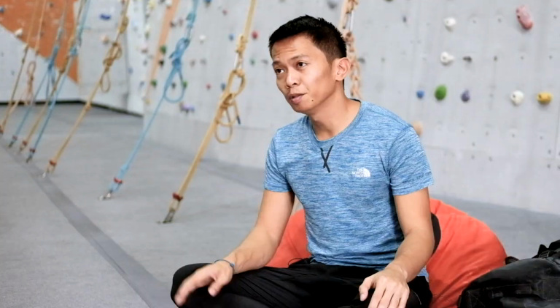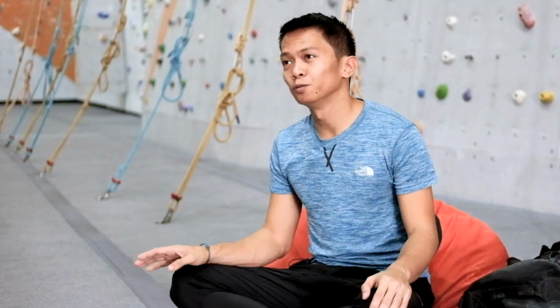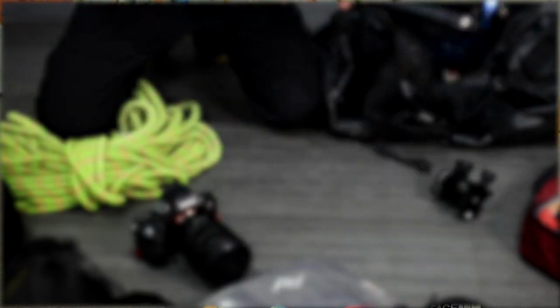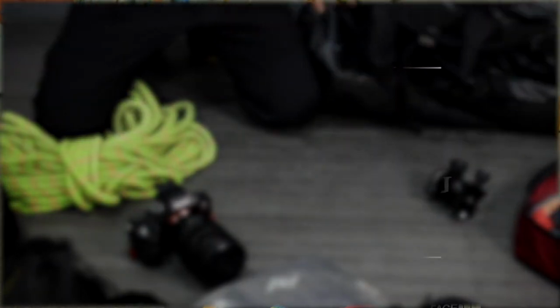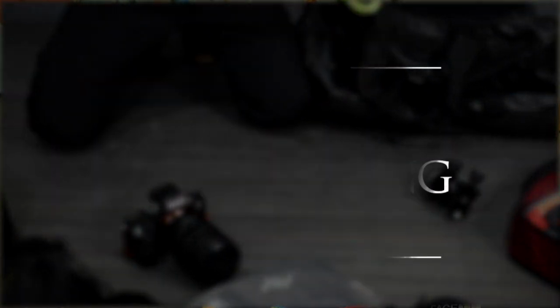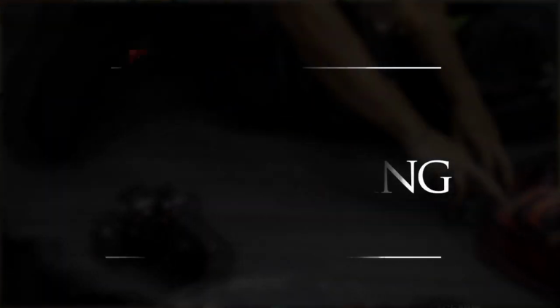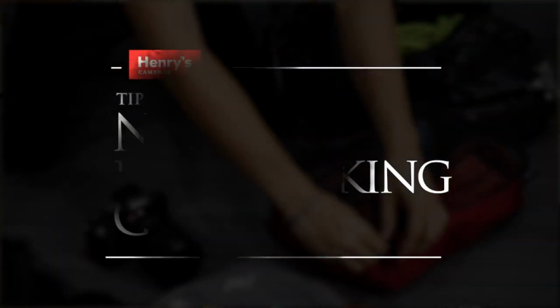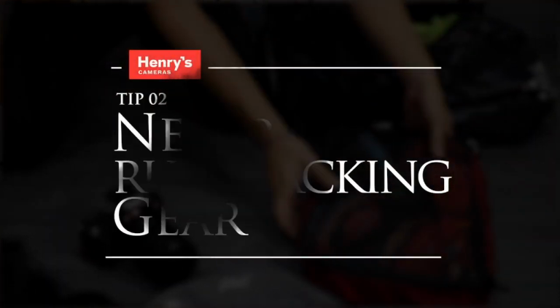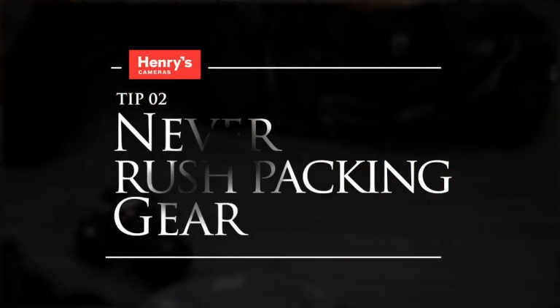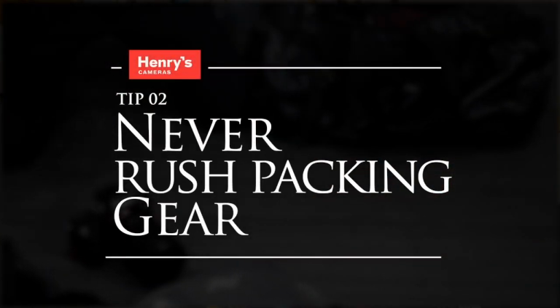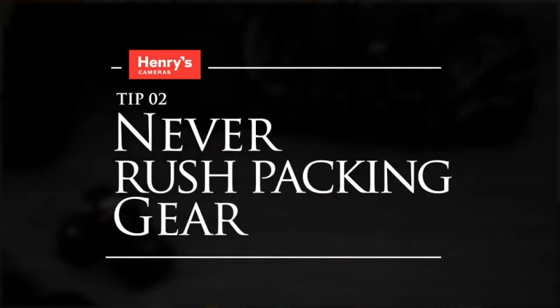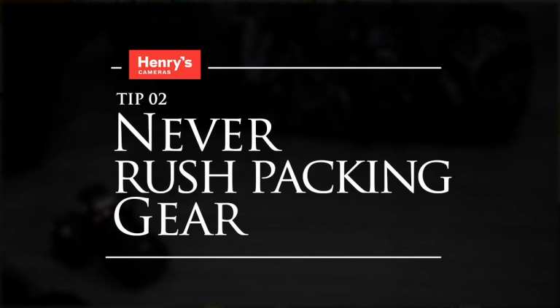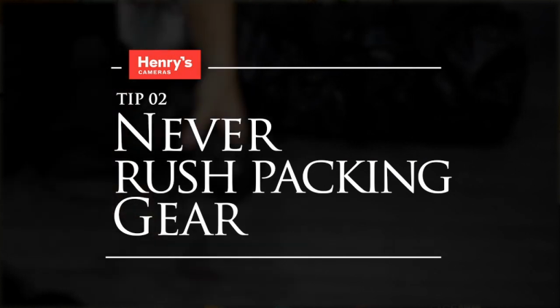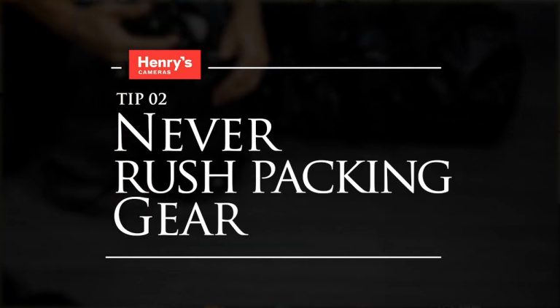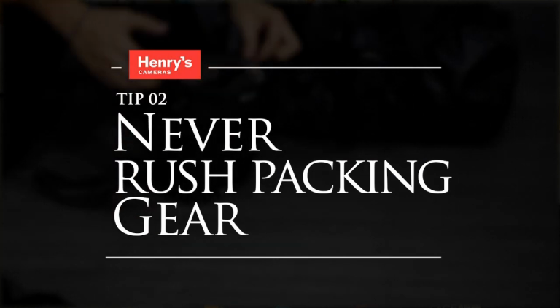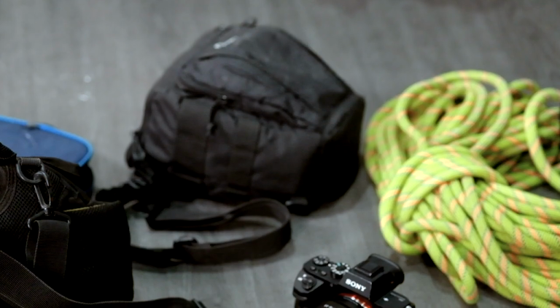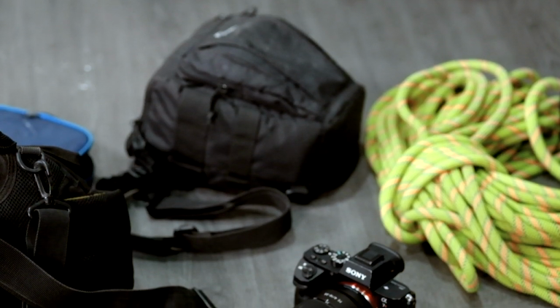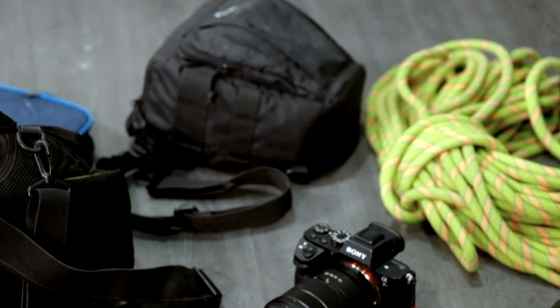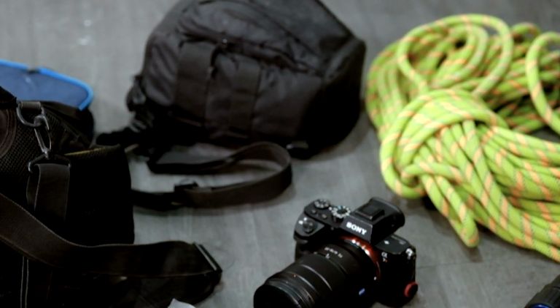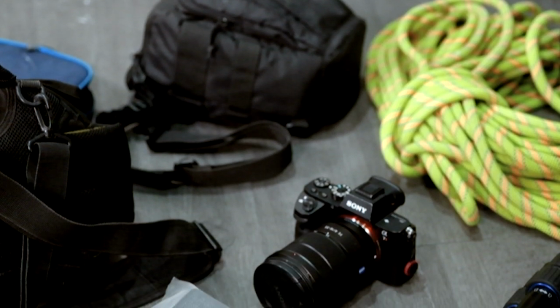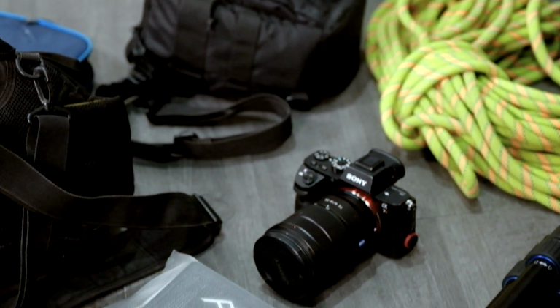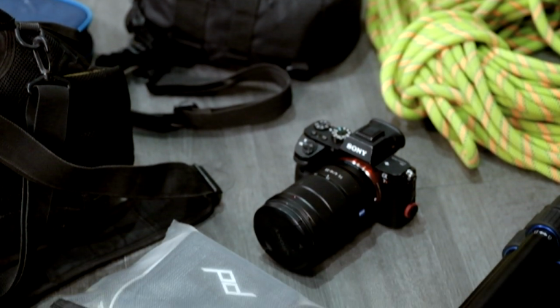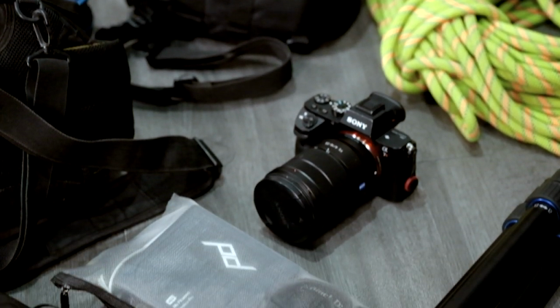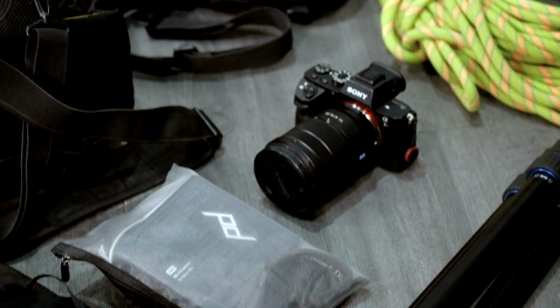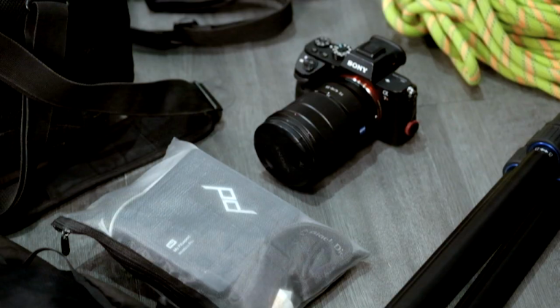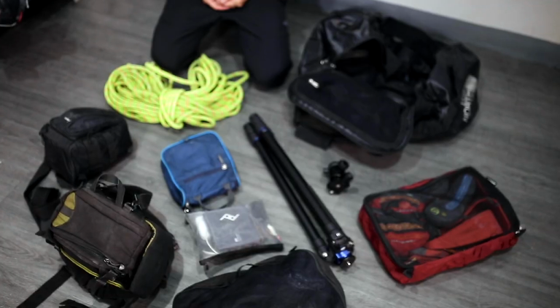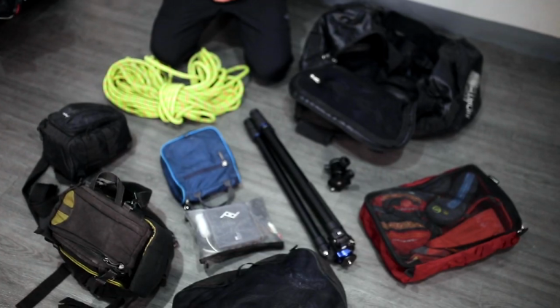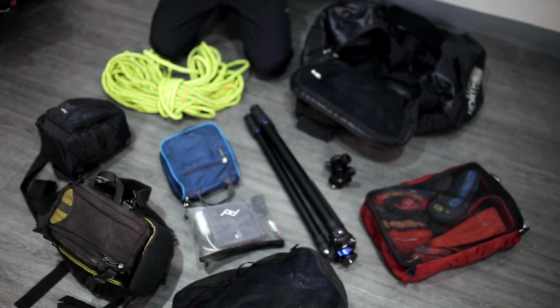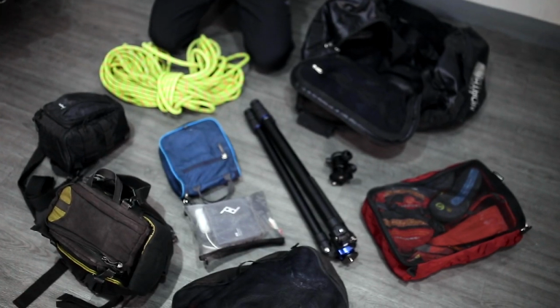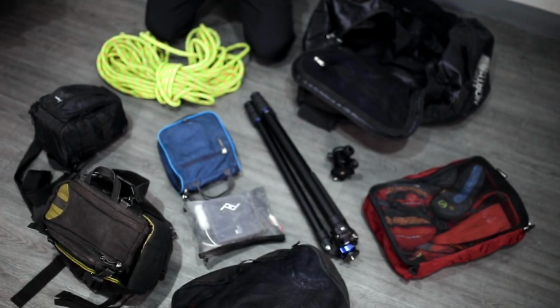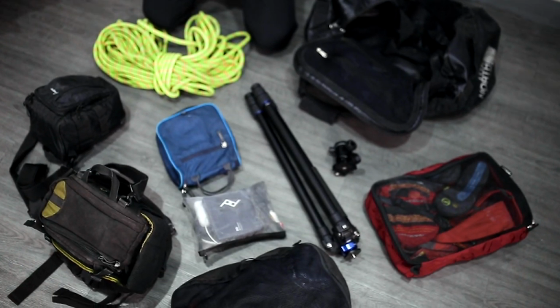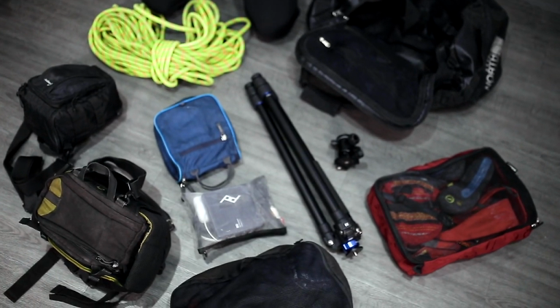Tip number two: never rush in packing gear. It's best to pack two days, three days, or a week in advance. To help you visualize the equipment that you'd be bringing, it's best to lay it out on a surface.